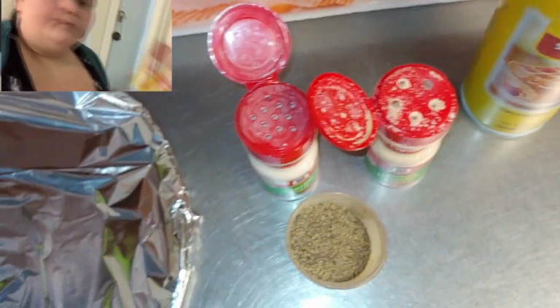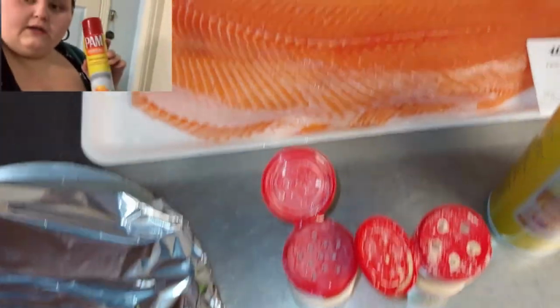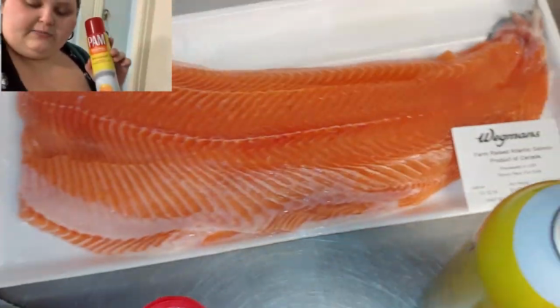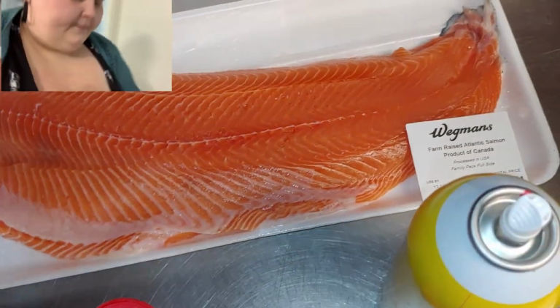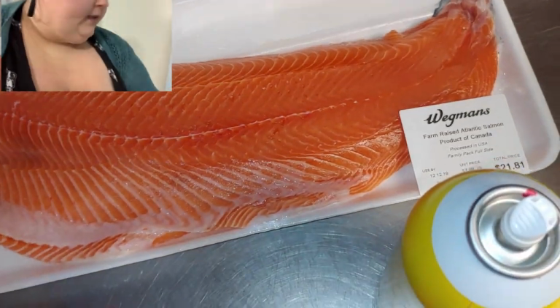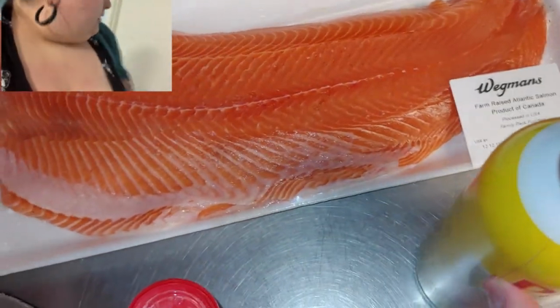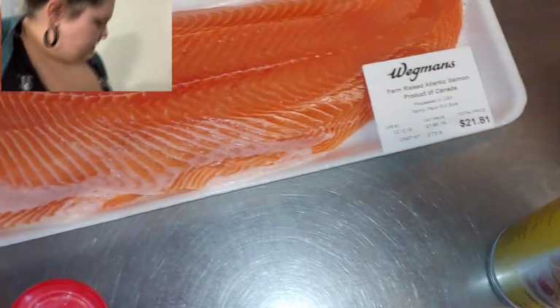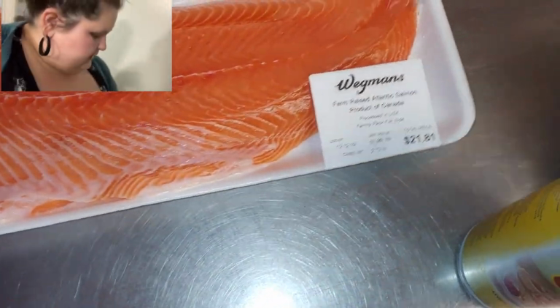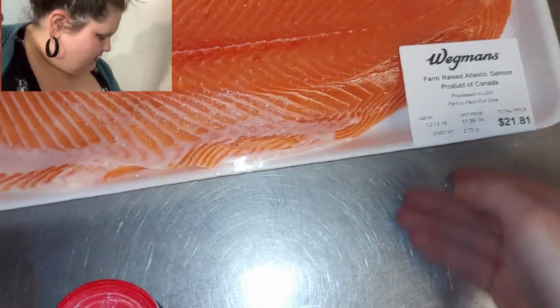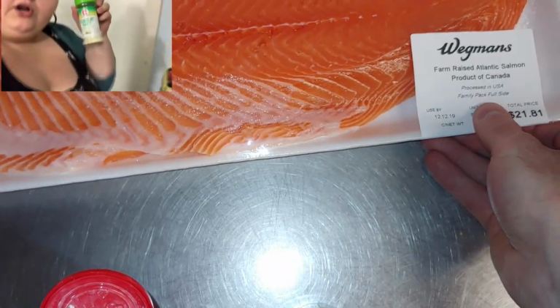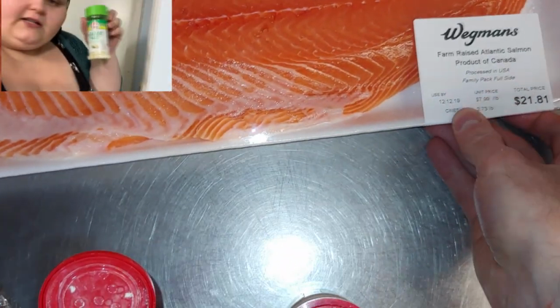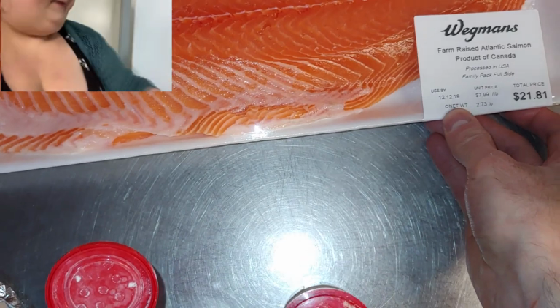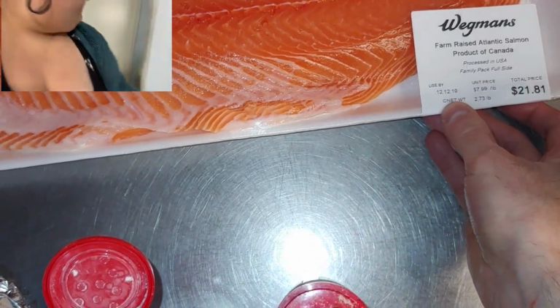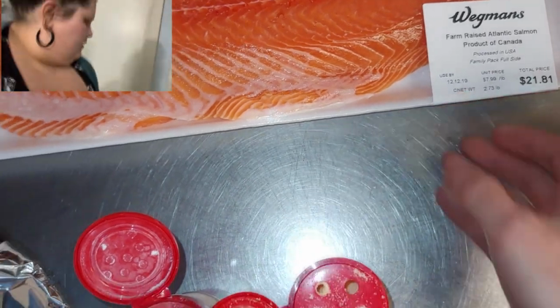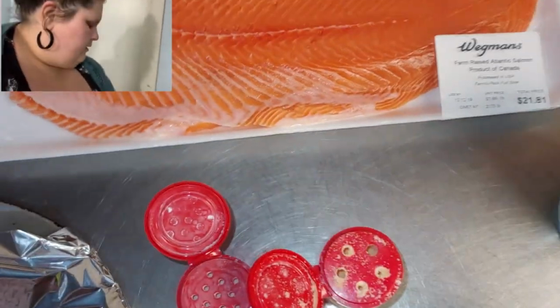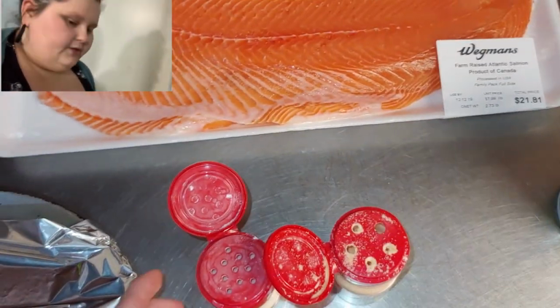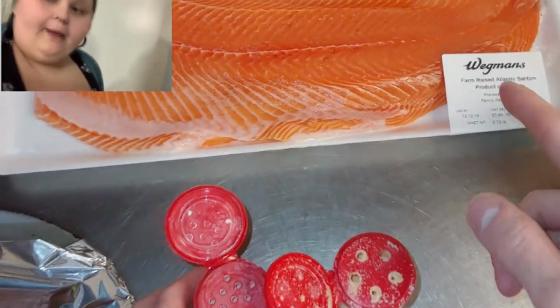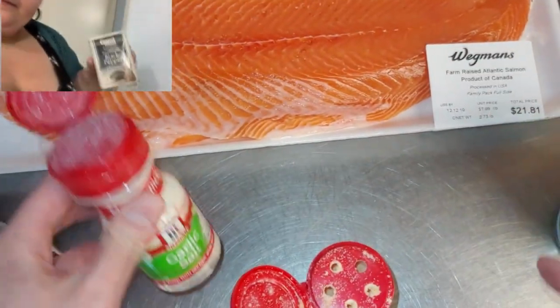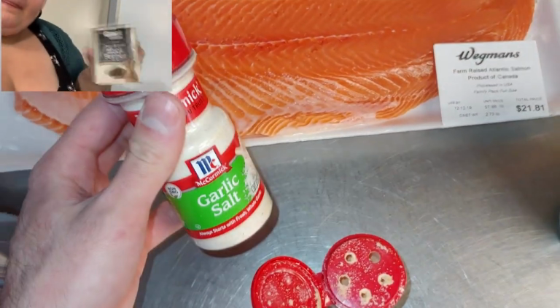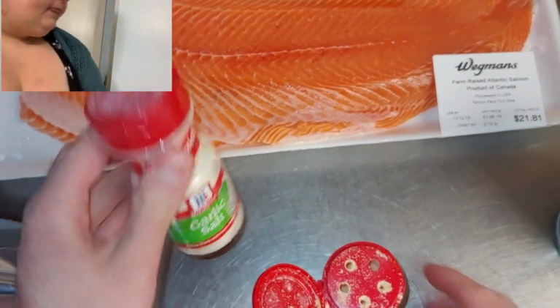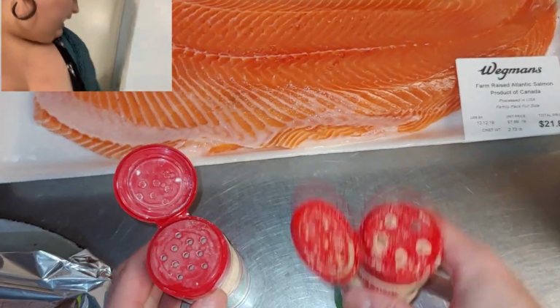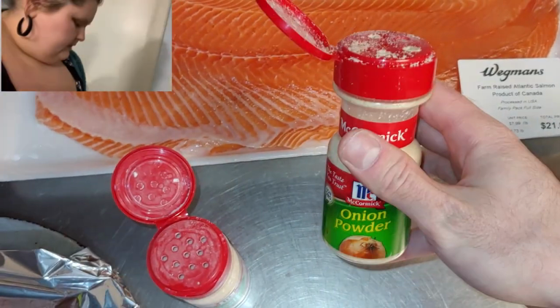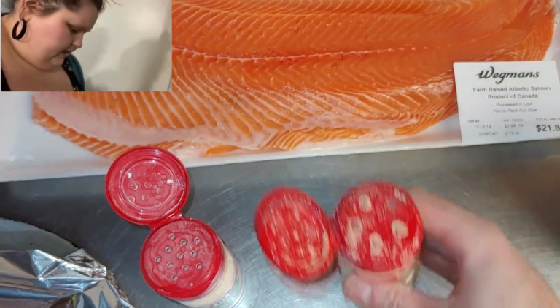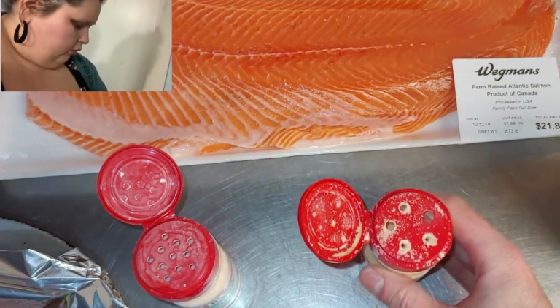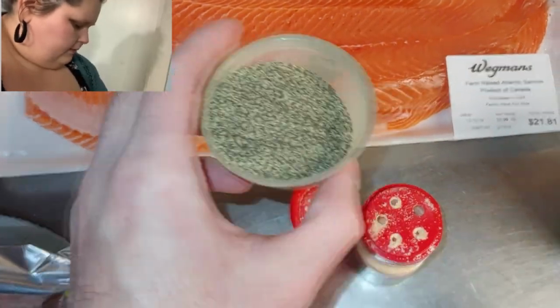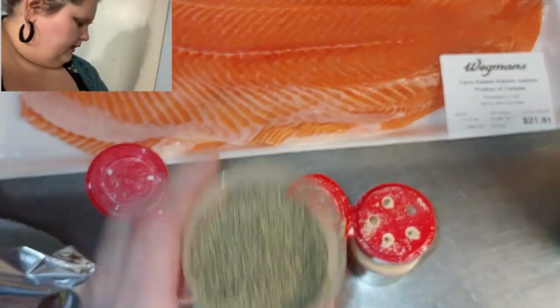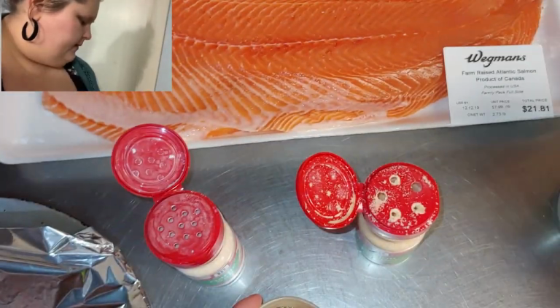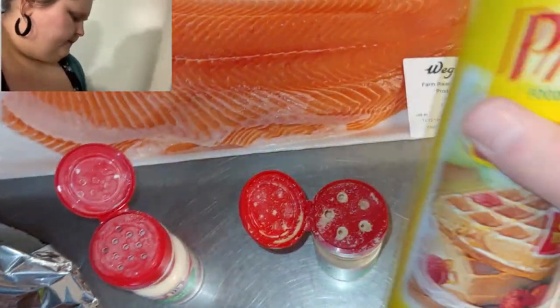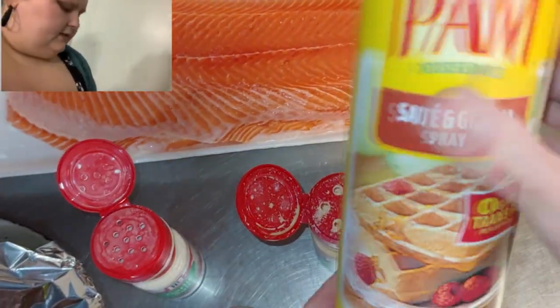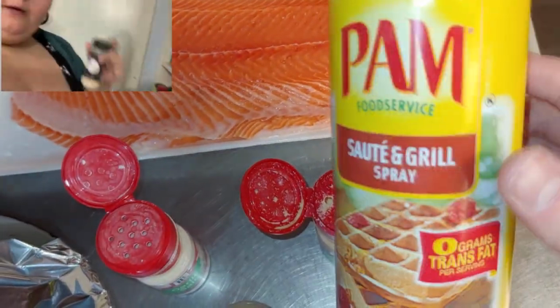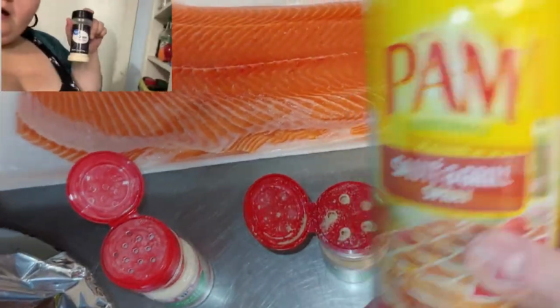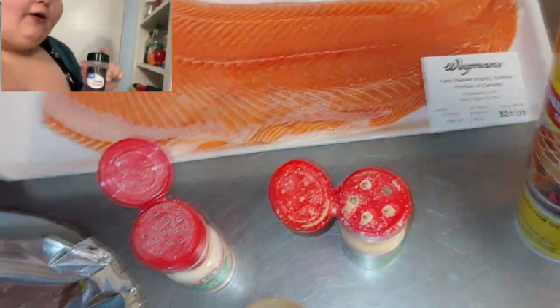Hello everyone, today we're going to be making Amberlynn Salmon. I have about three pounds worth of salmon here, but what you're going to need is salmon, garlic salt, onion powder, and black pepper. You're also going to need Pam and aluminum foil.